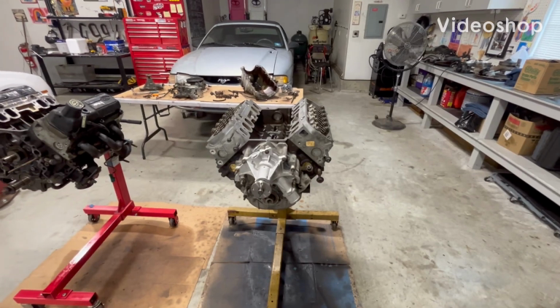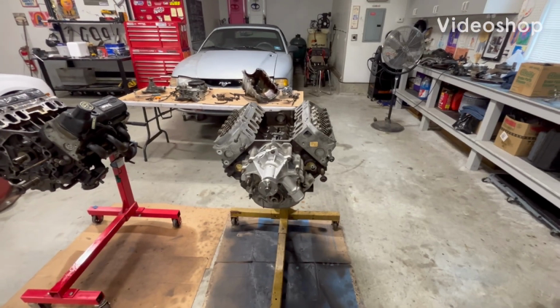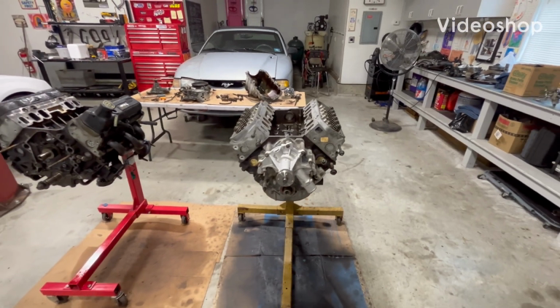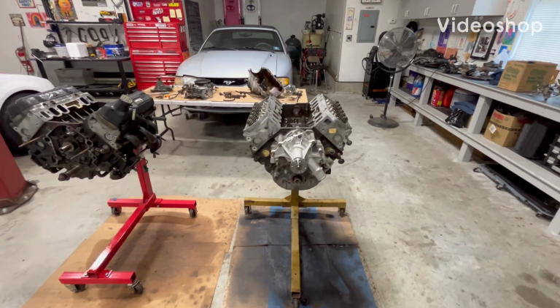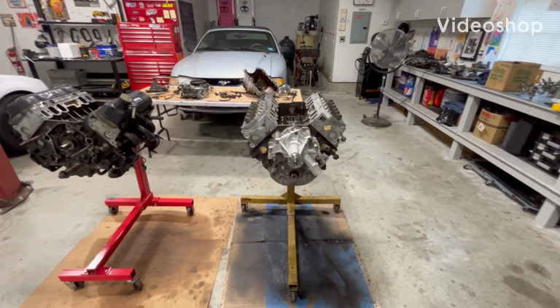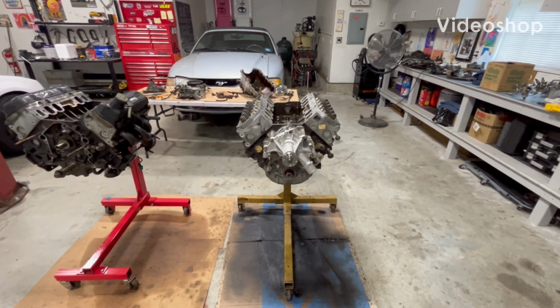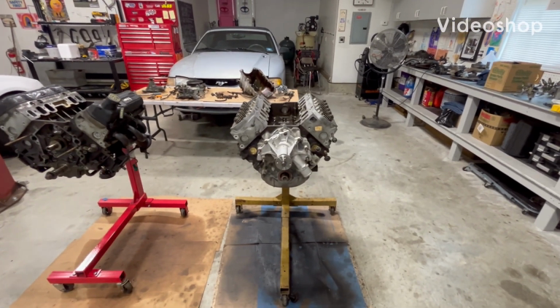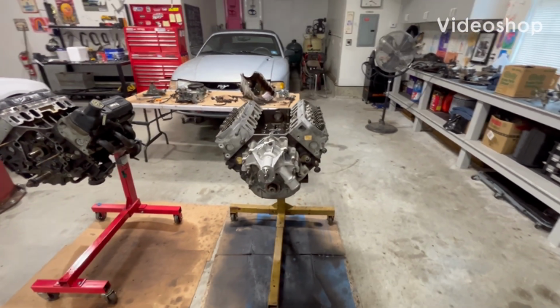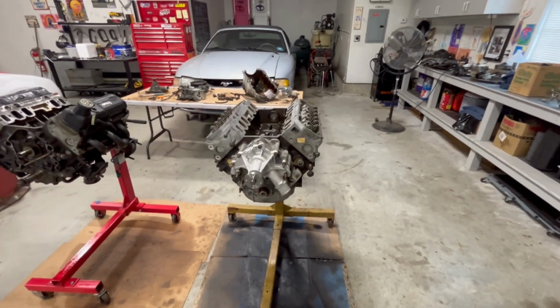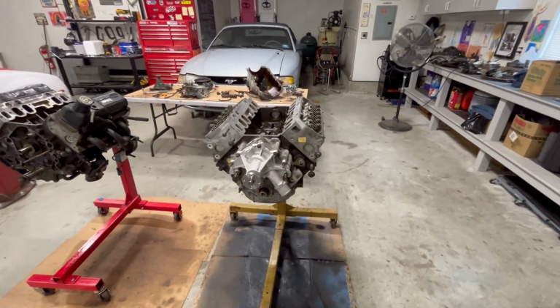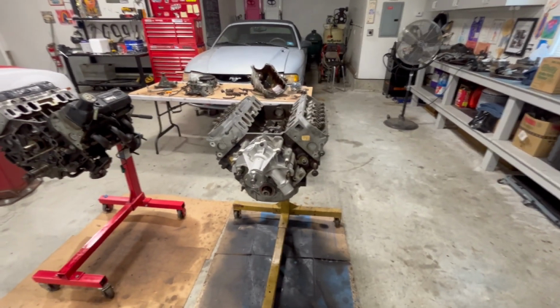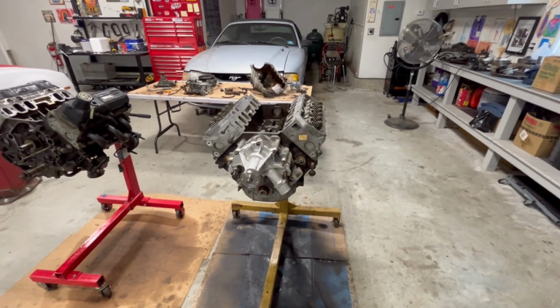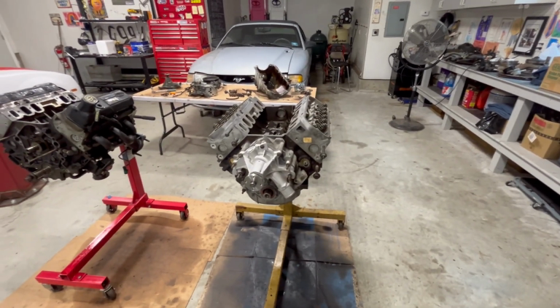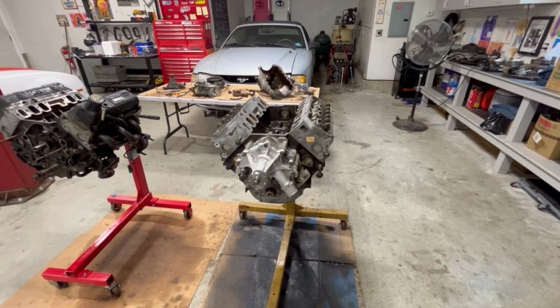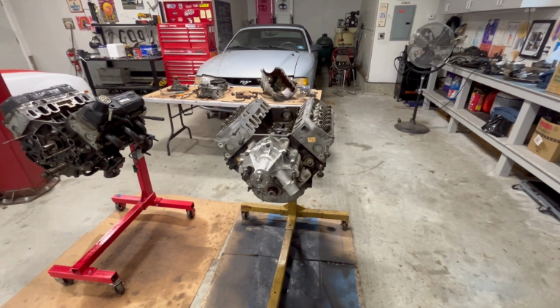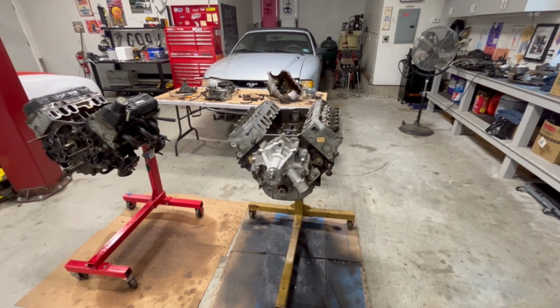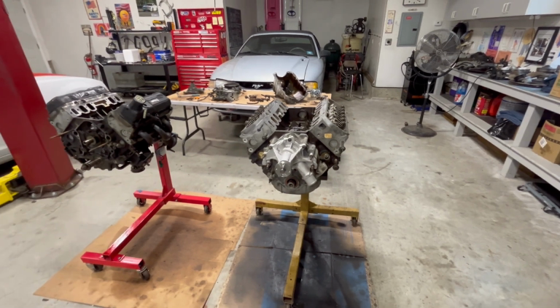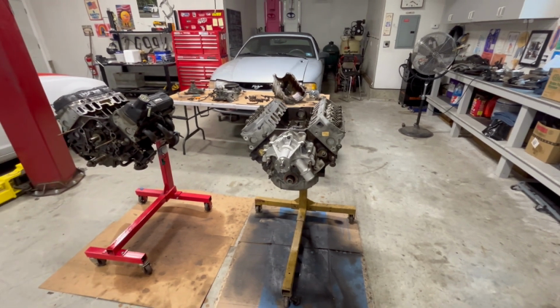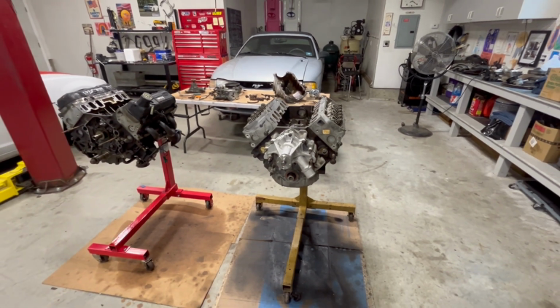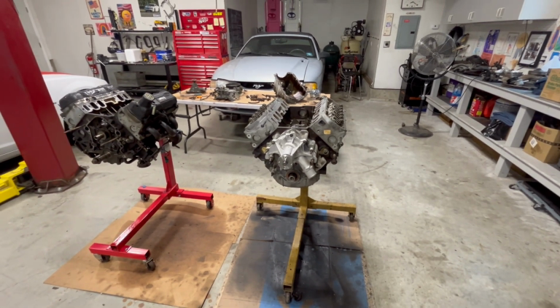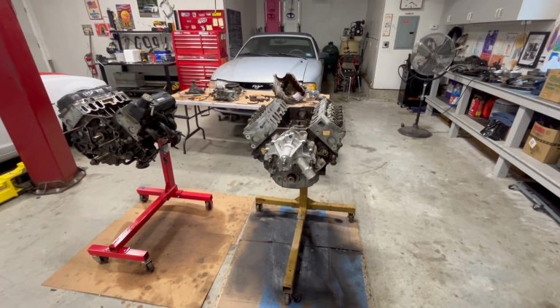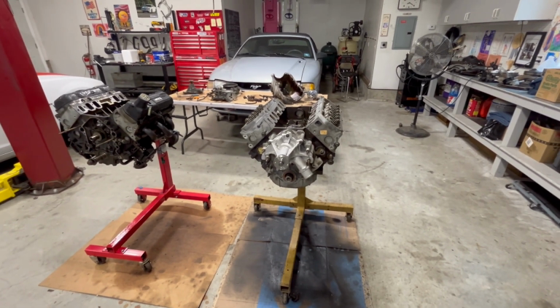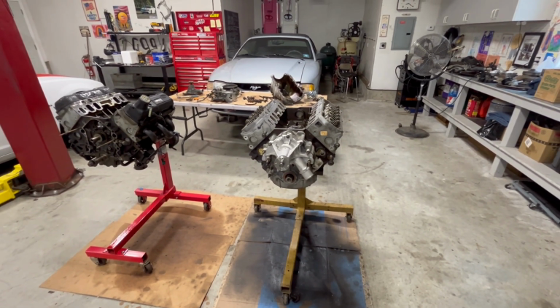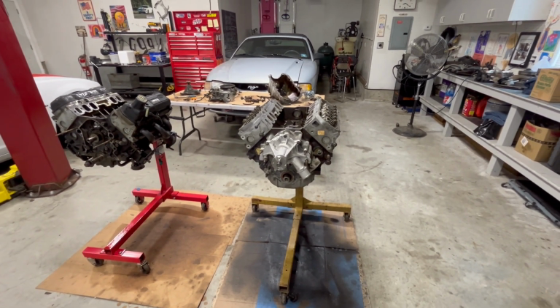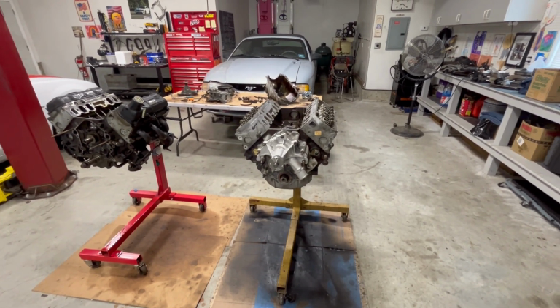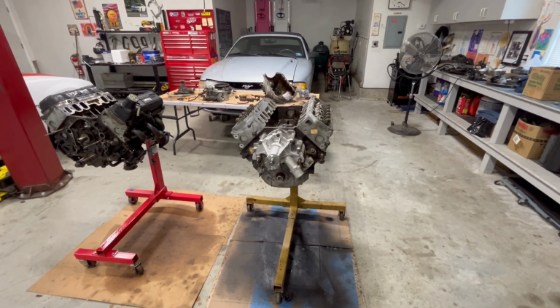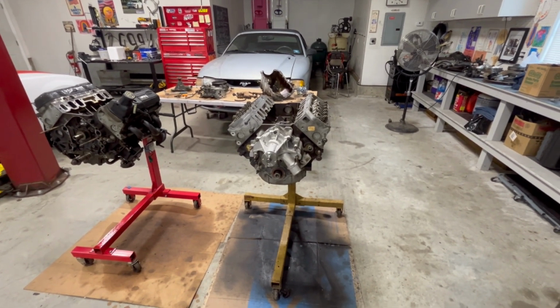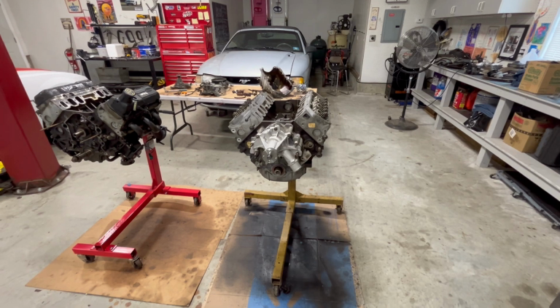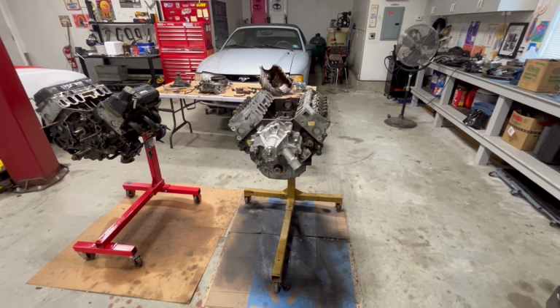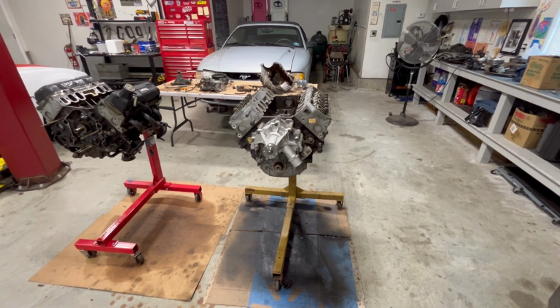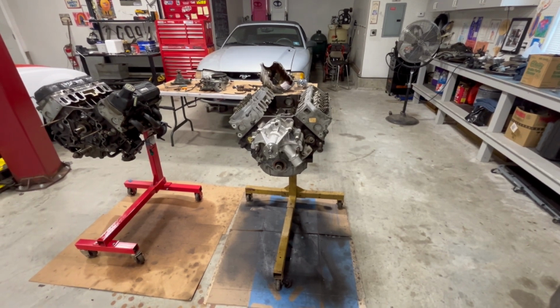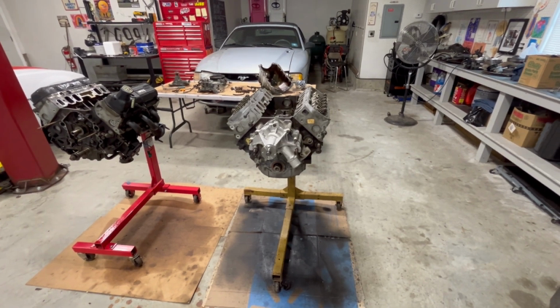Hey guys, welcome back to the channel. If you're new to this channel, this channel is dedicated to DIY, a lot of automotive, but getting in there, getting your hands dirty, and there's nothing to it but to do it.